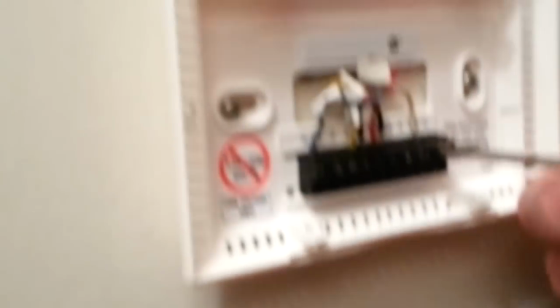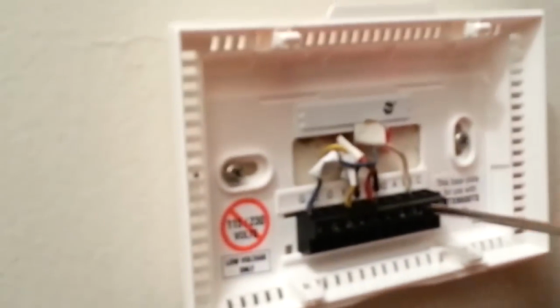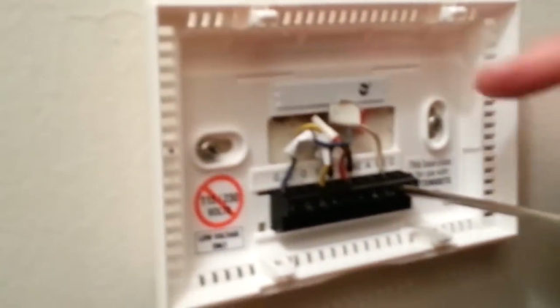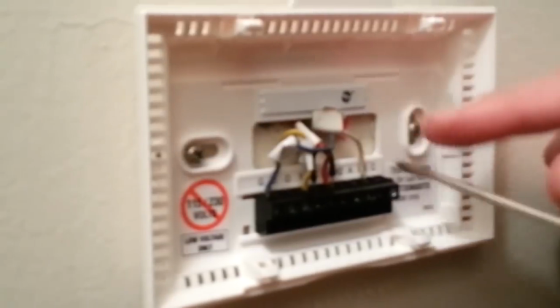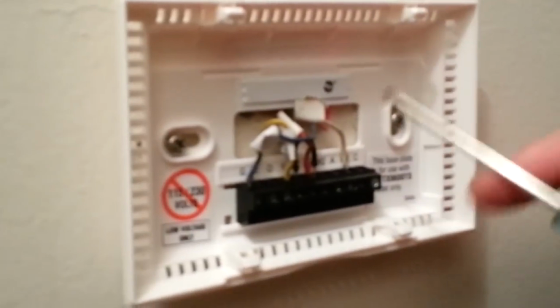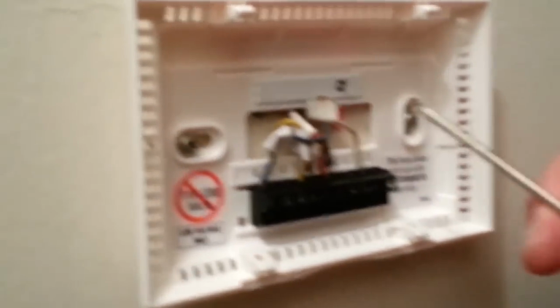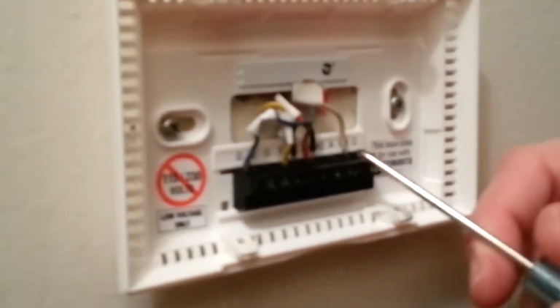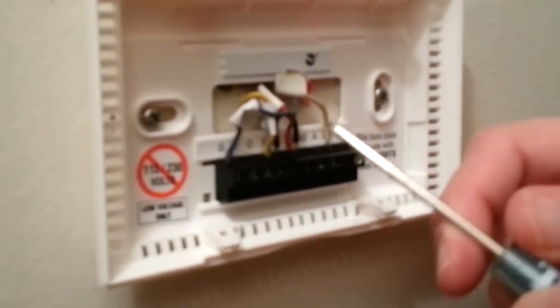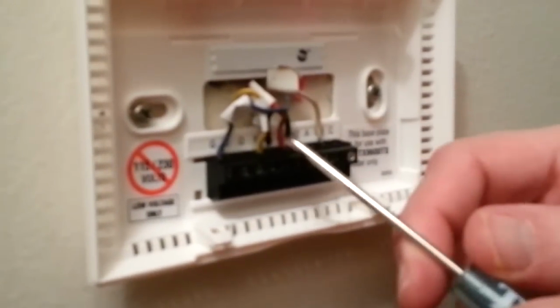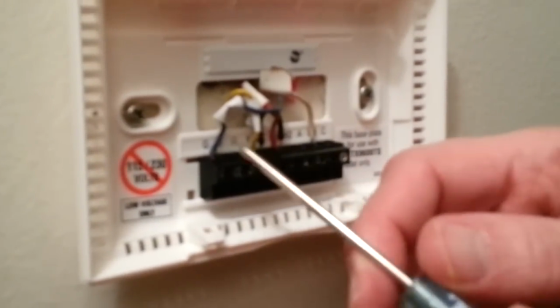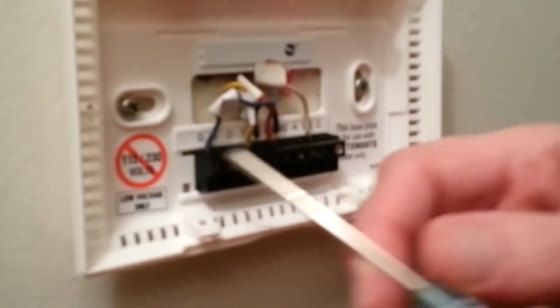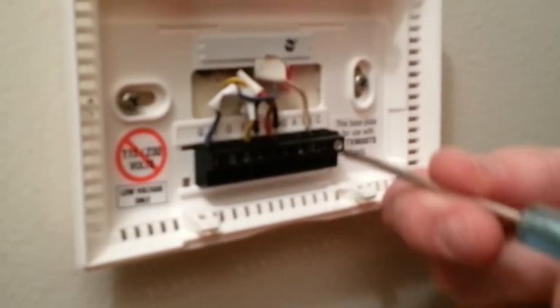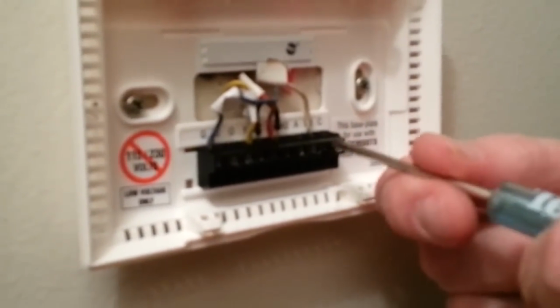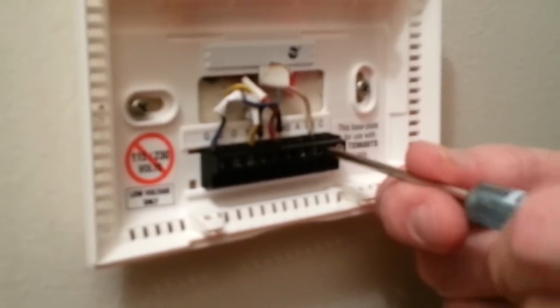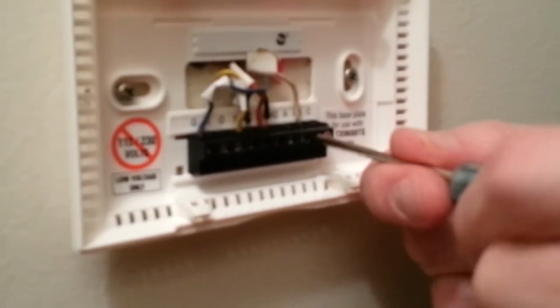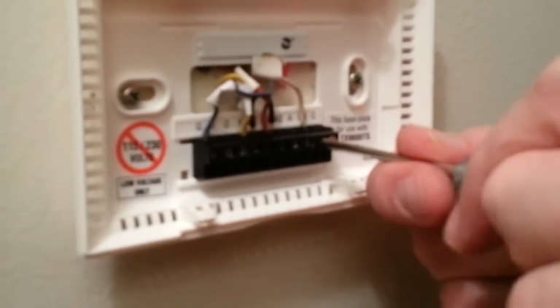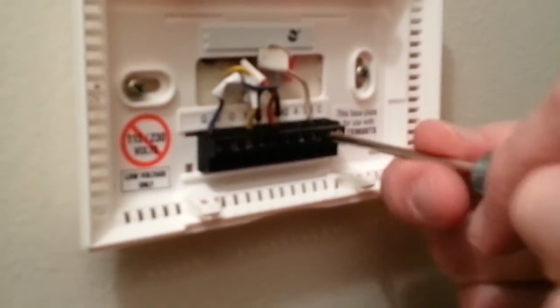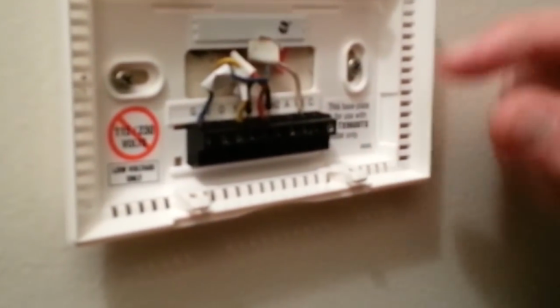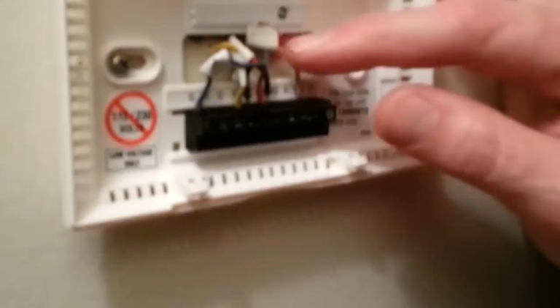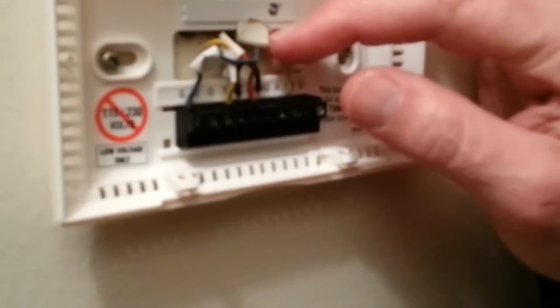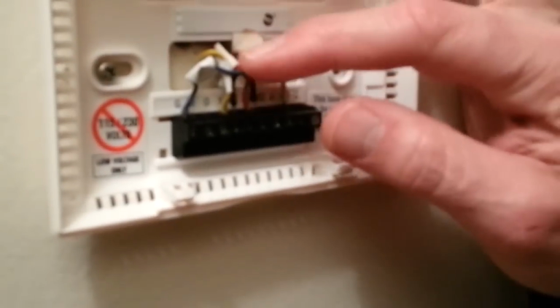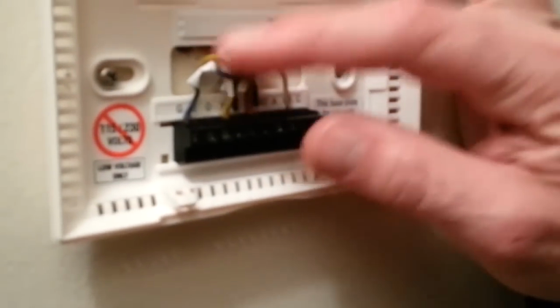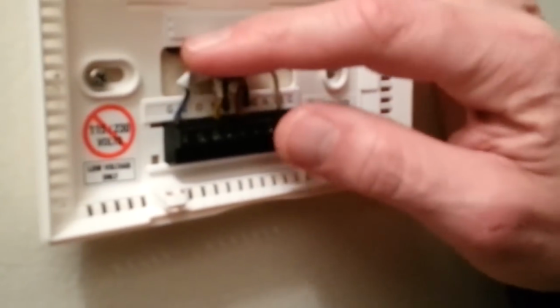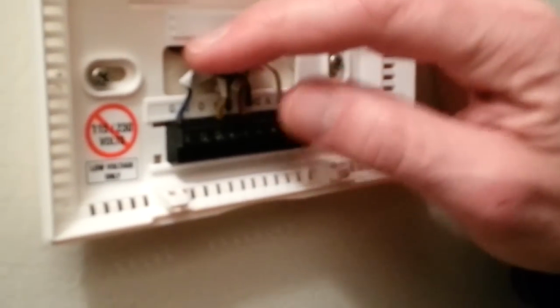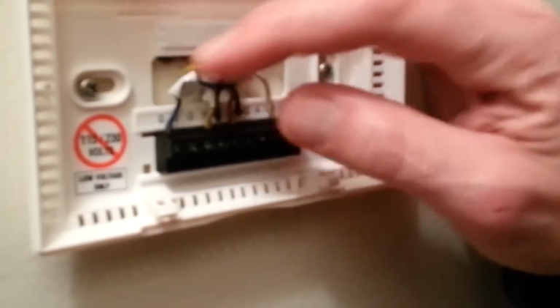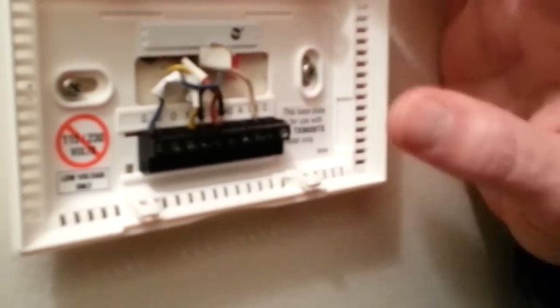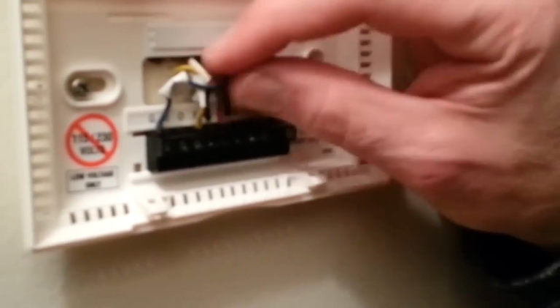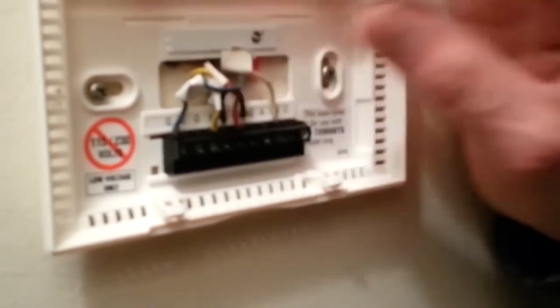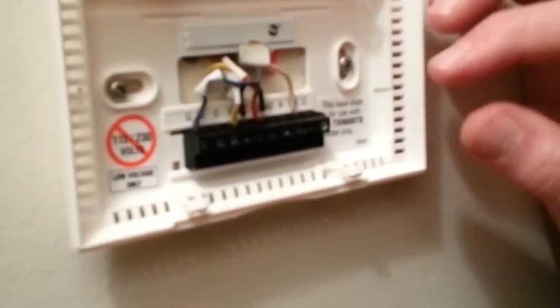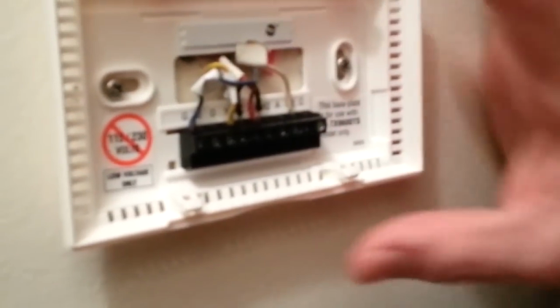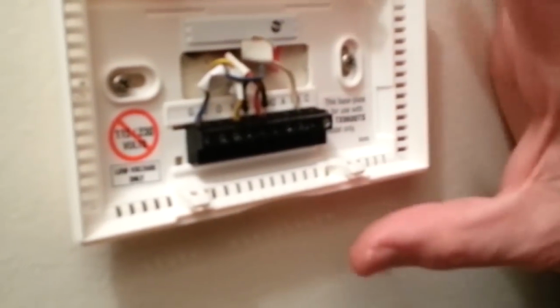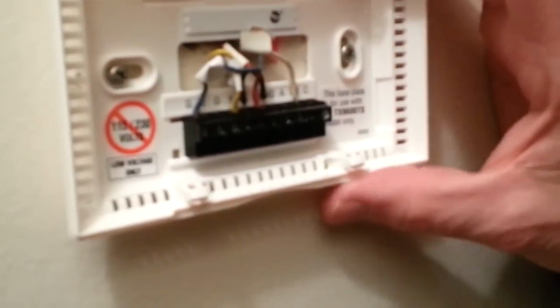I've inserted the correct wires into the correct slots and tightened them down so that they don't come out. You don't have to over-tighten it — just enough to keep the wires in place, because this isn't moving.